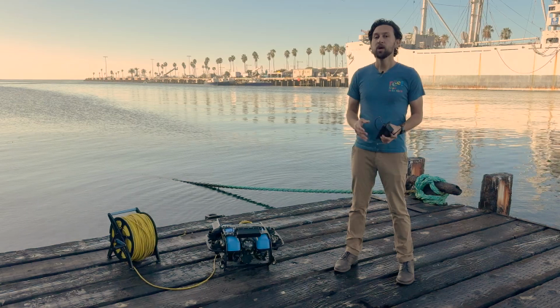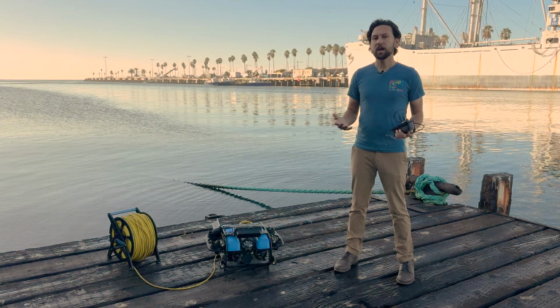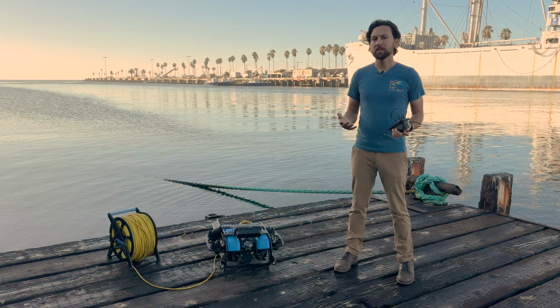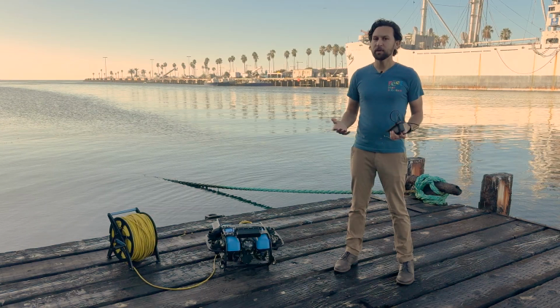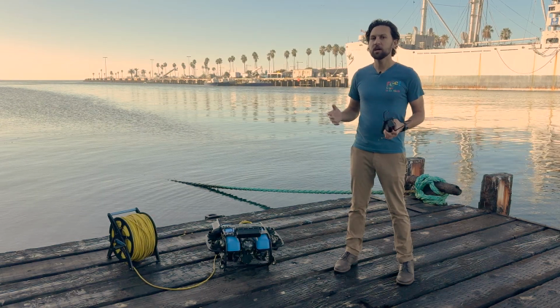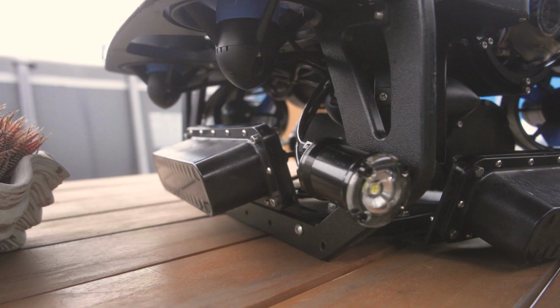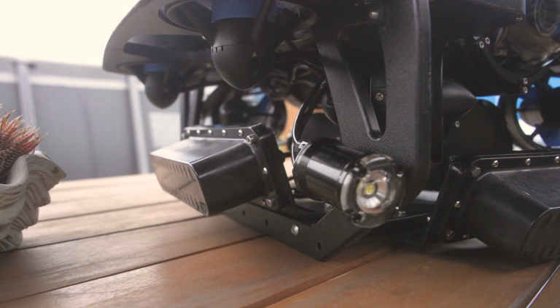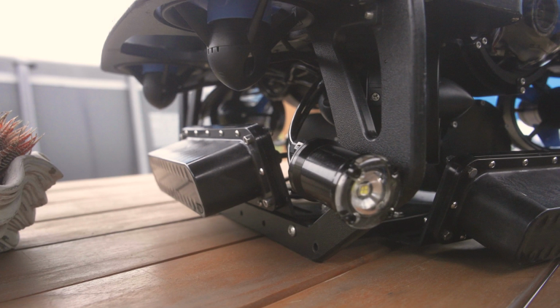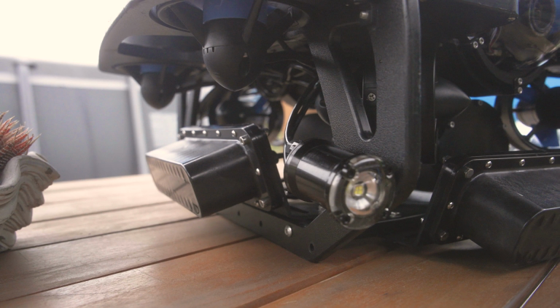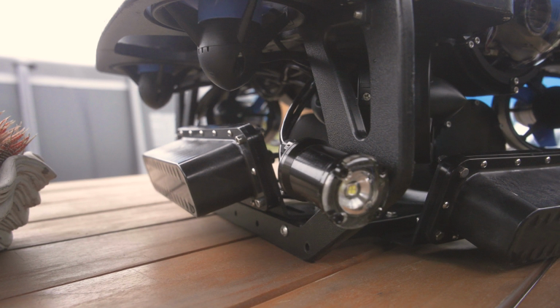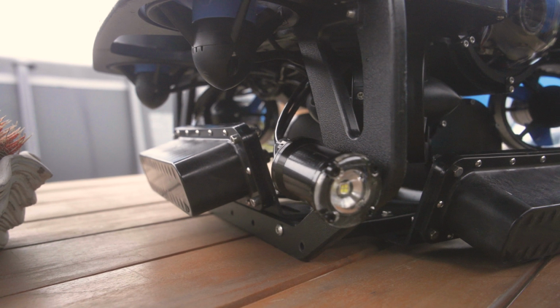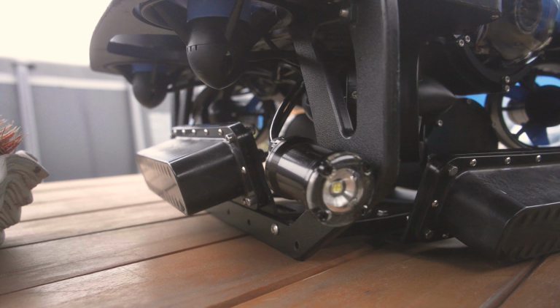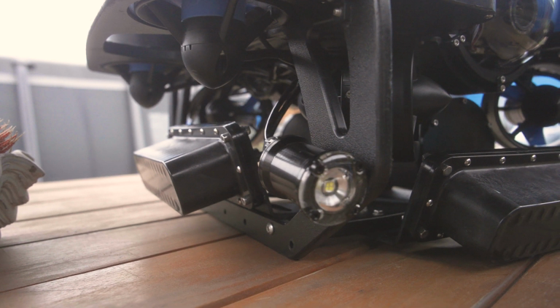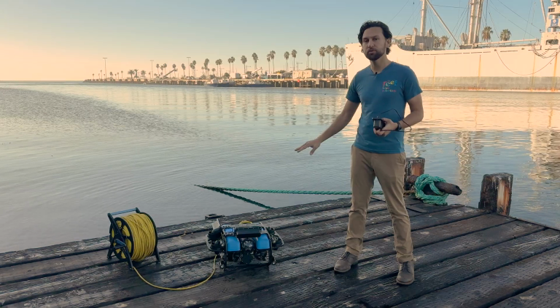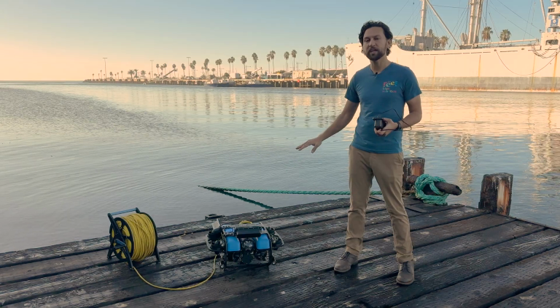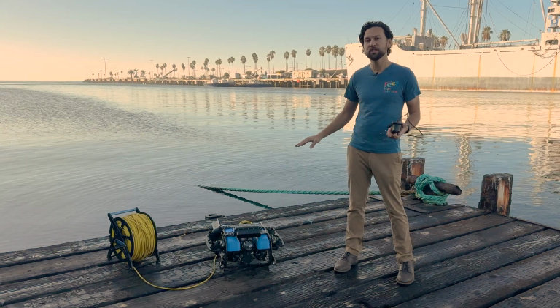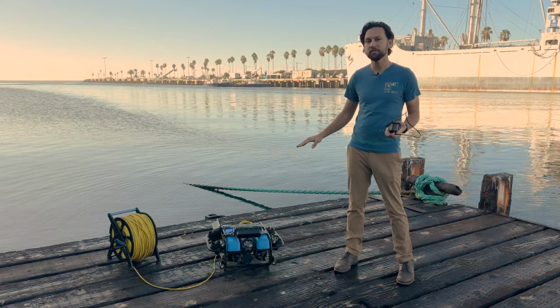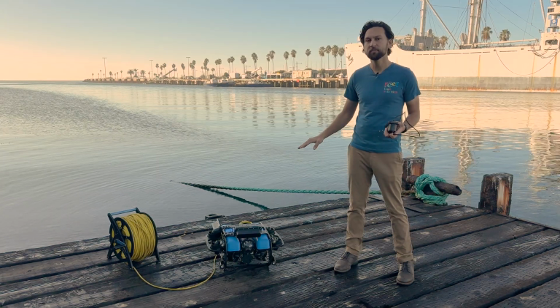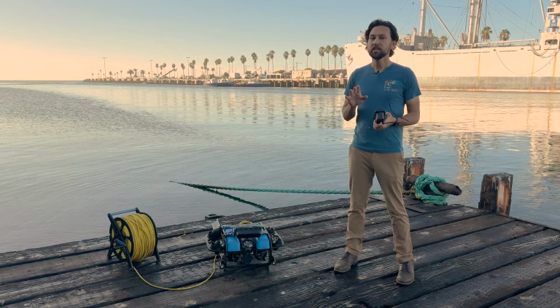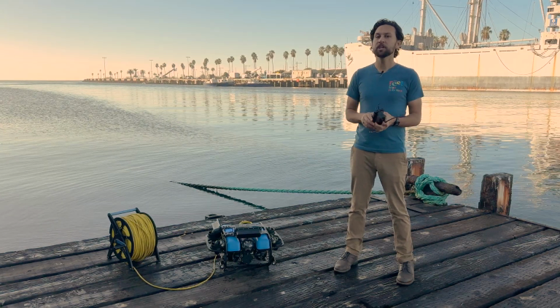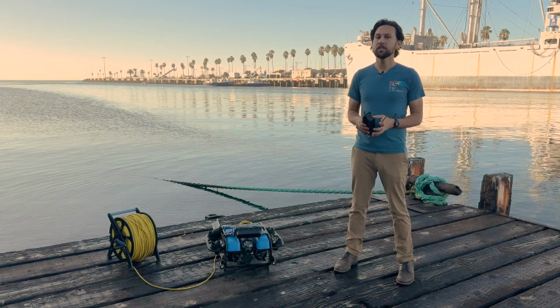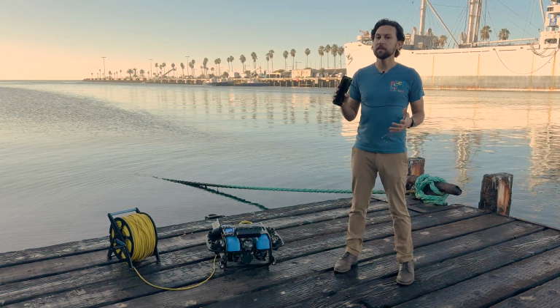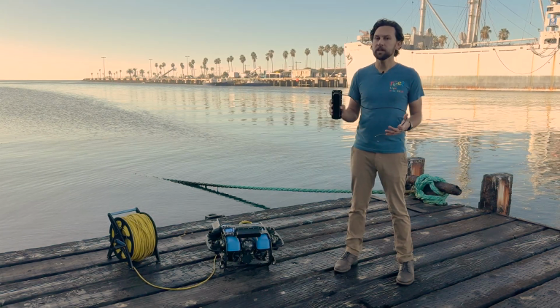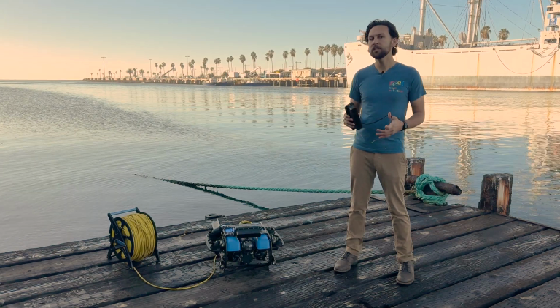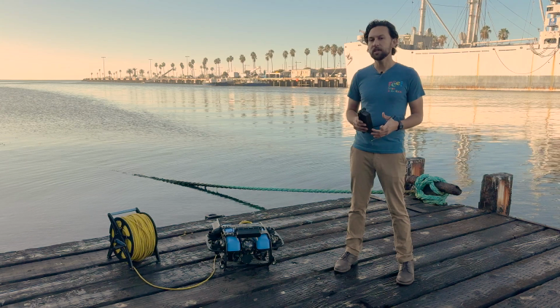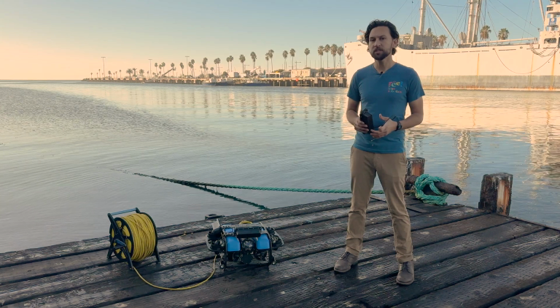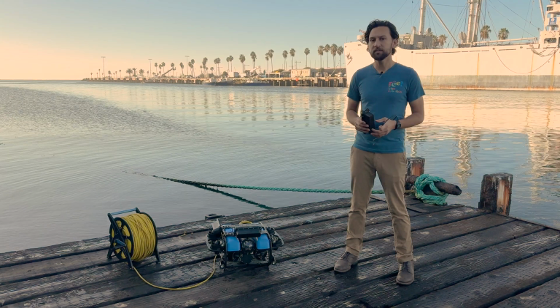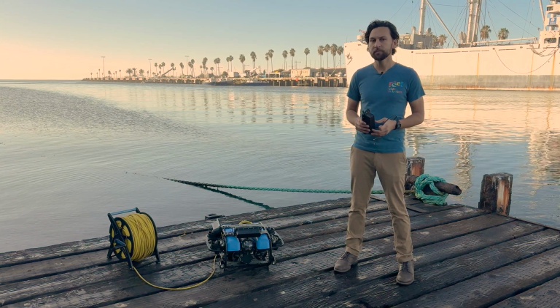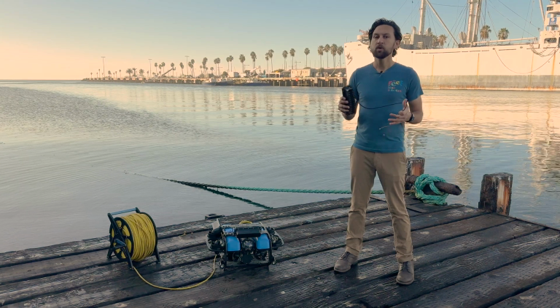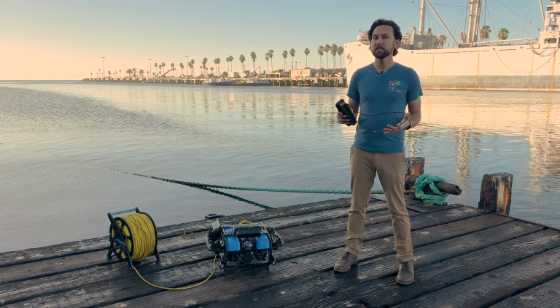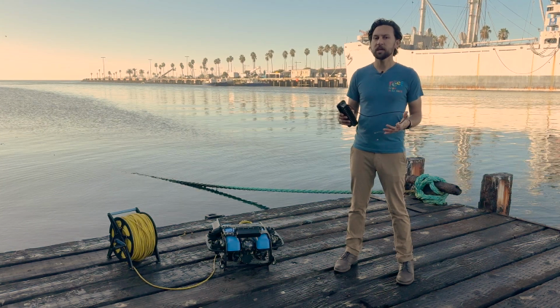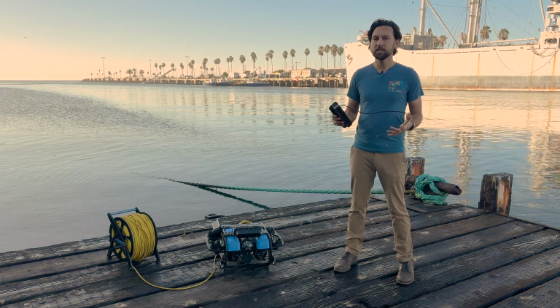We have an OmniScan mounting bracket and hardware that allow you to mount the OmniScan units to the bottom panel of the BlueROV2 or to the roof rack as shown on this ROV. The sonar connects to the ROV via Ethernet, so you'll need an Ethernet switch installed on the vehicle. We have an installation guide with more details.